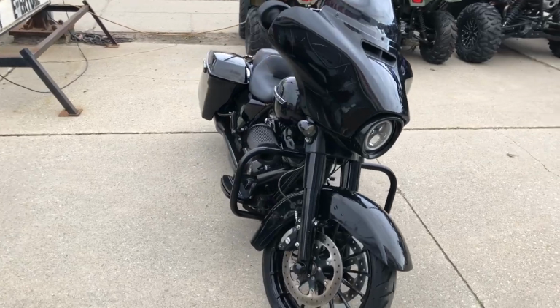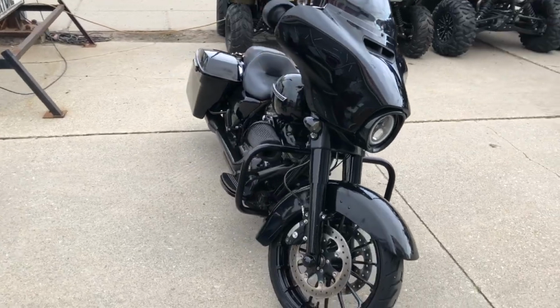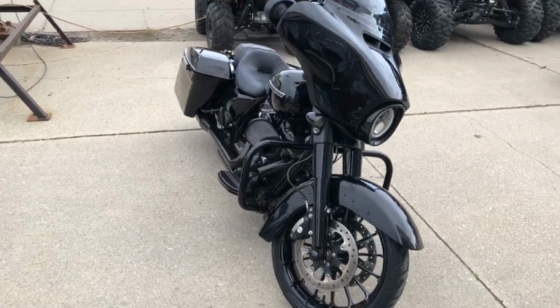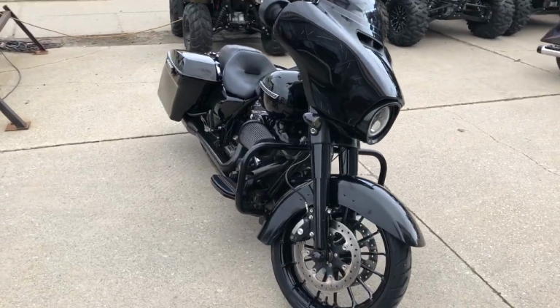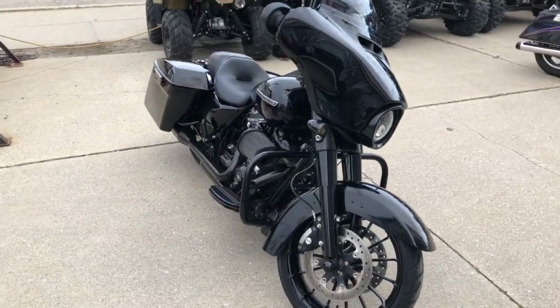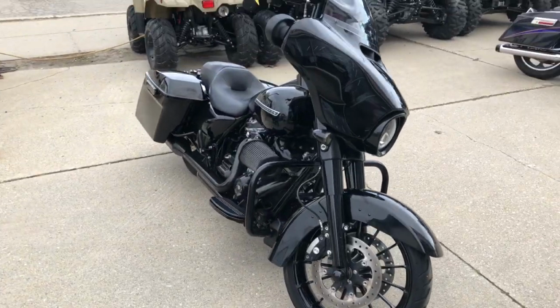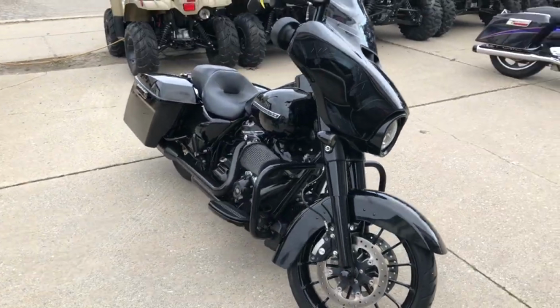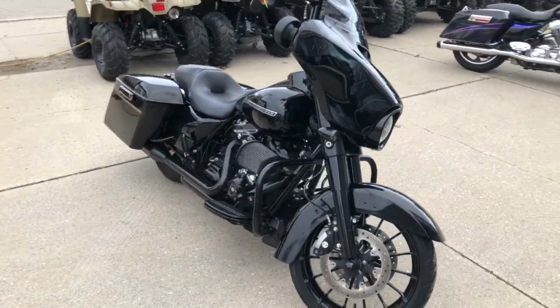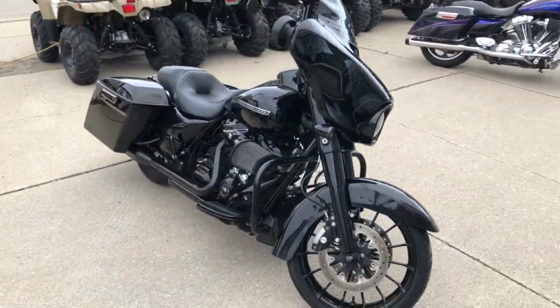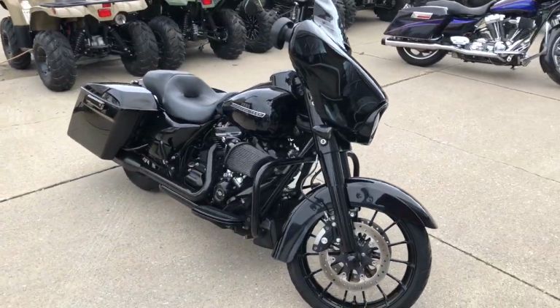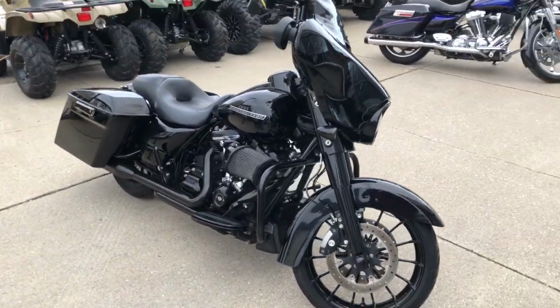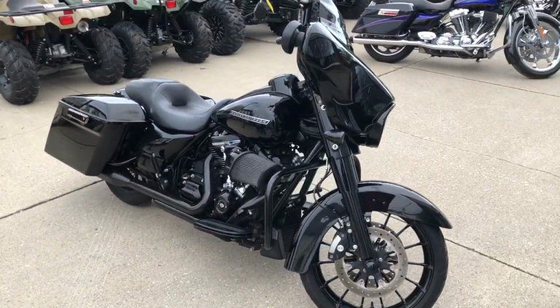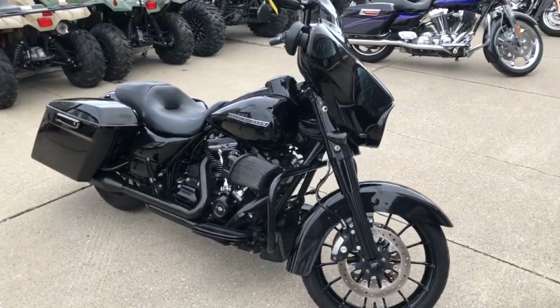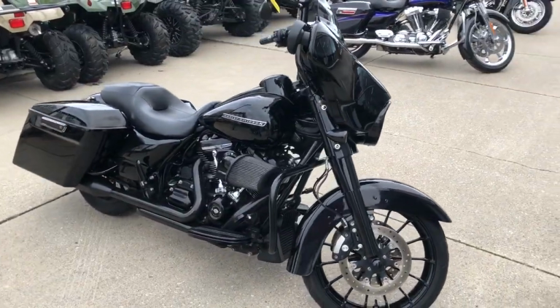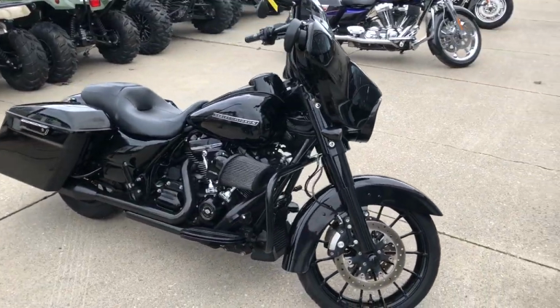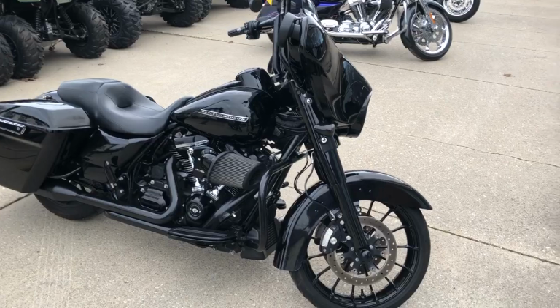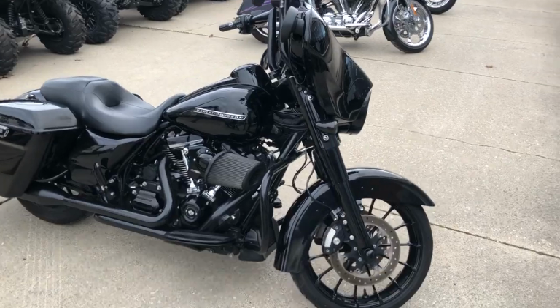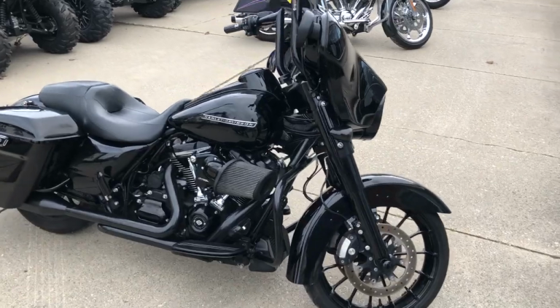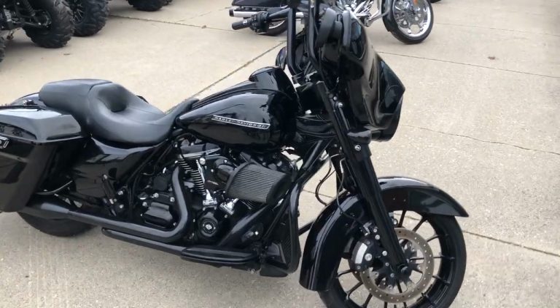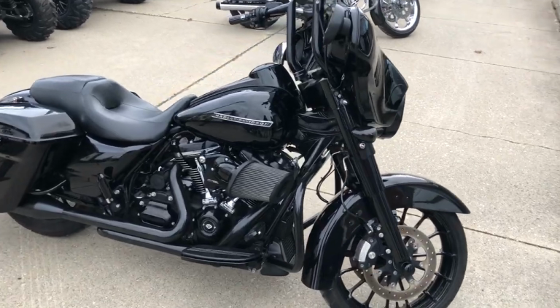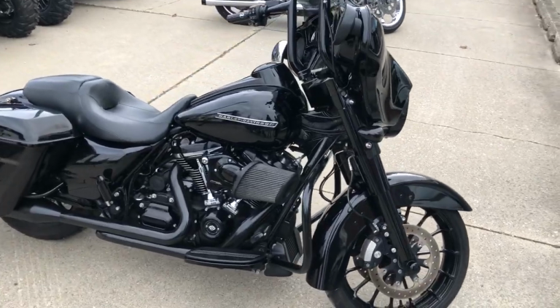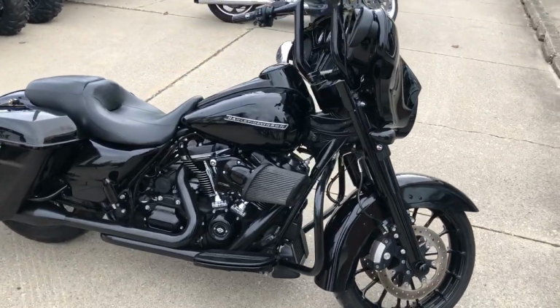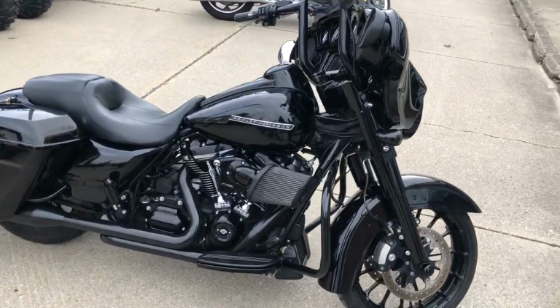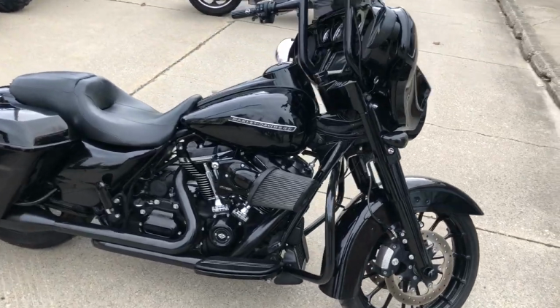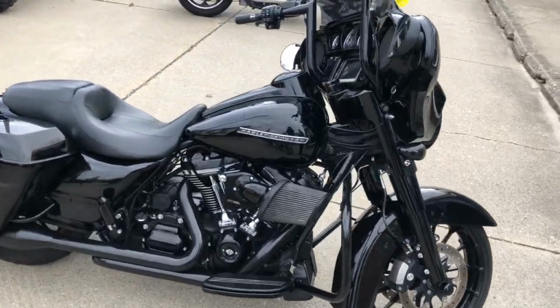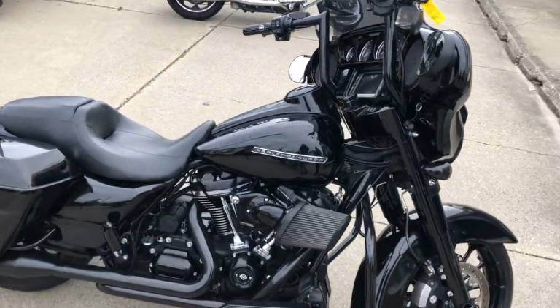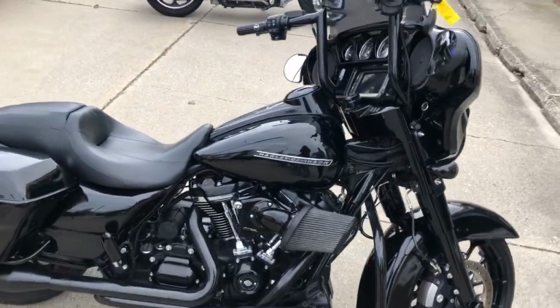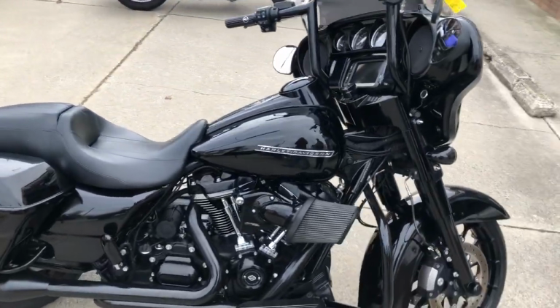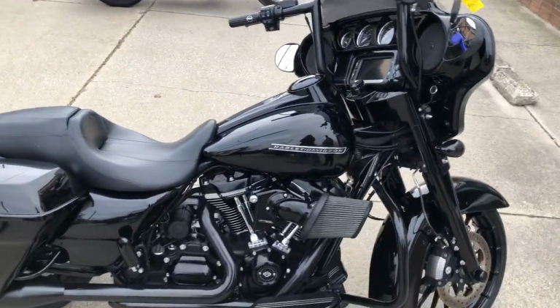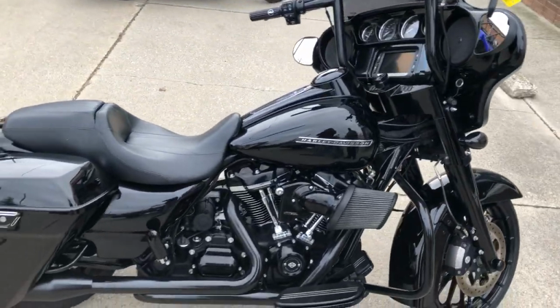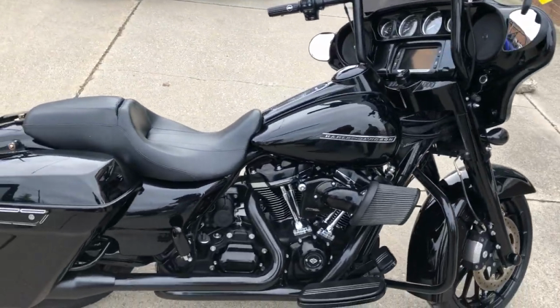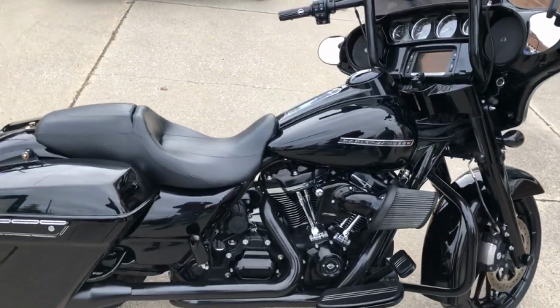Dual S&S exhaust — it sounds great, guys. Don't miss this one. Give us a call, we'll get it done: 810-648-9500.